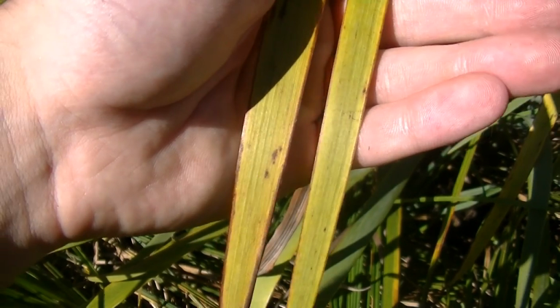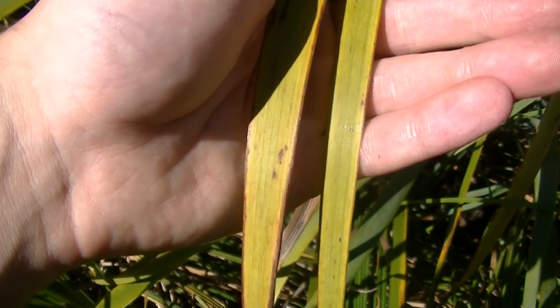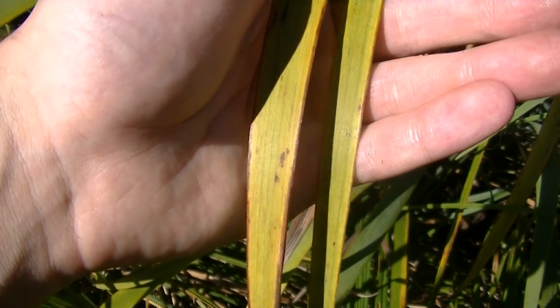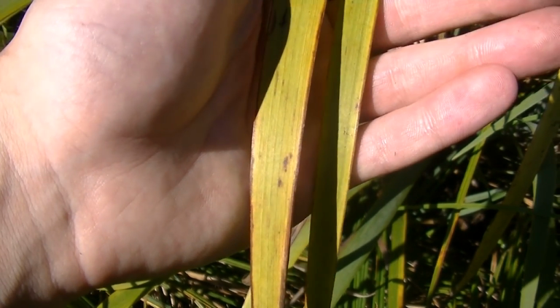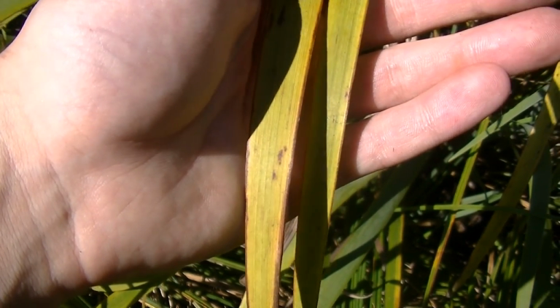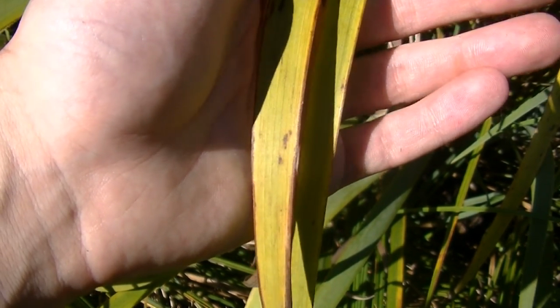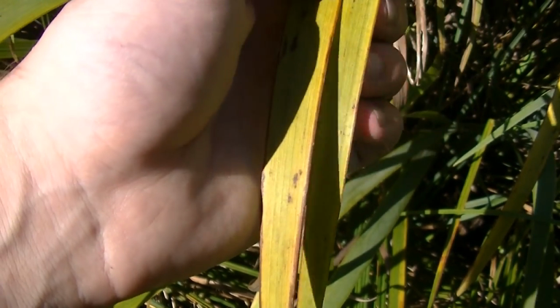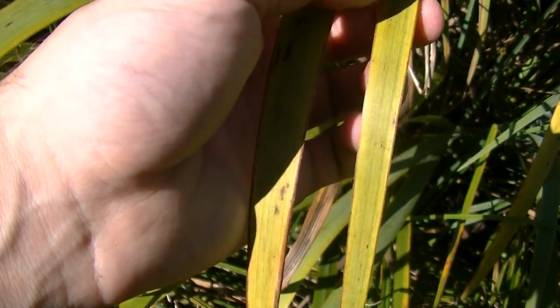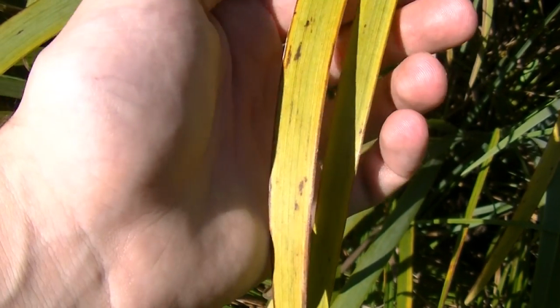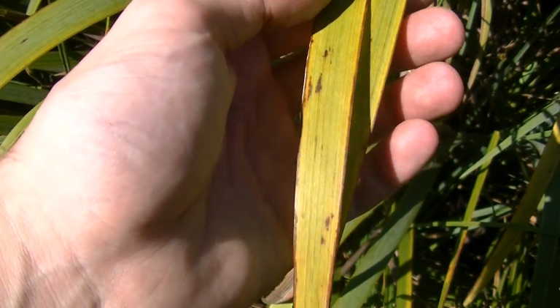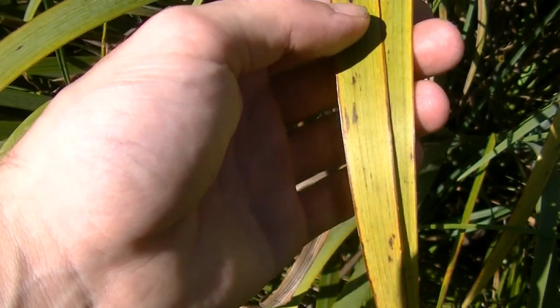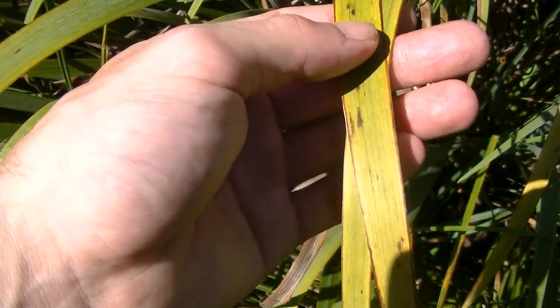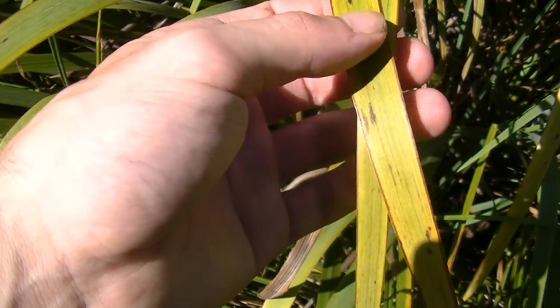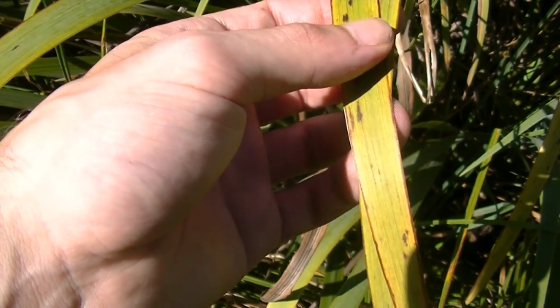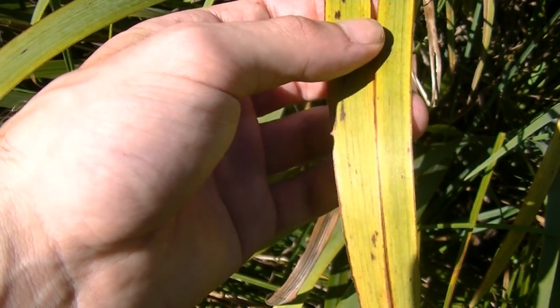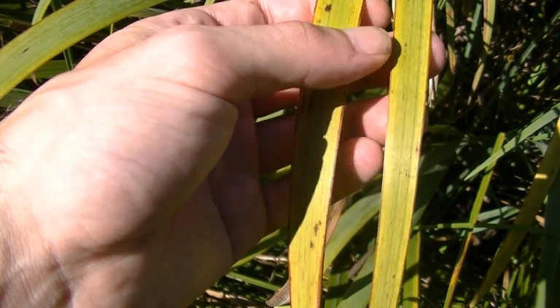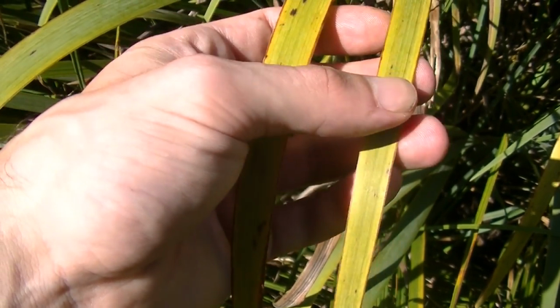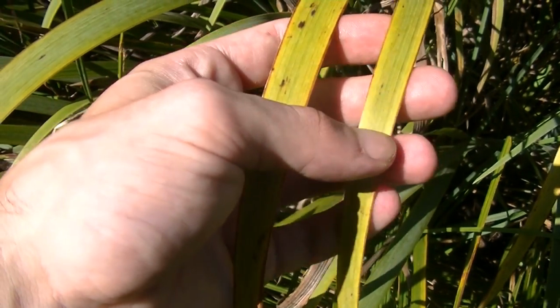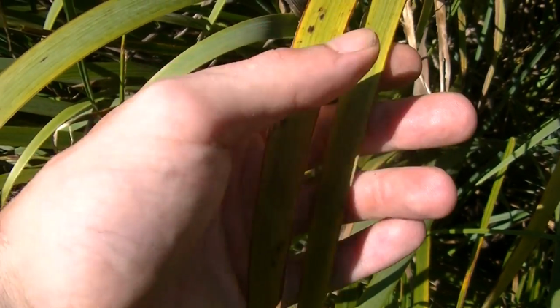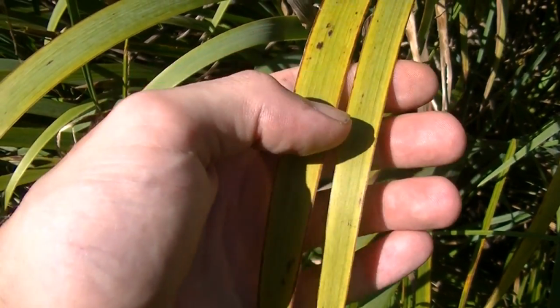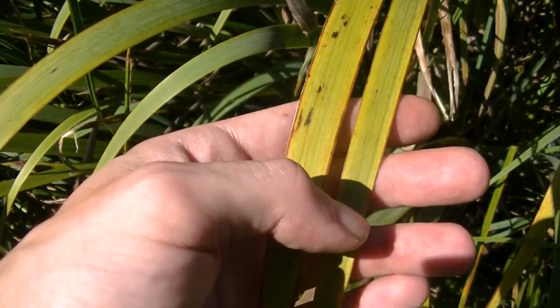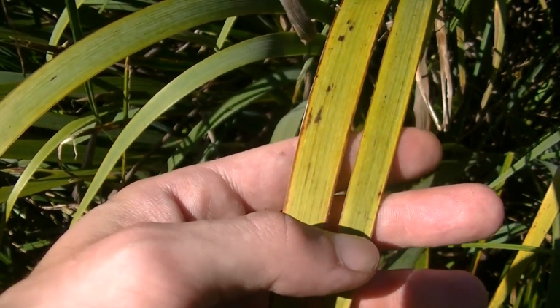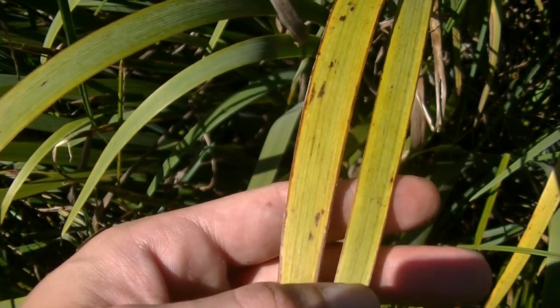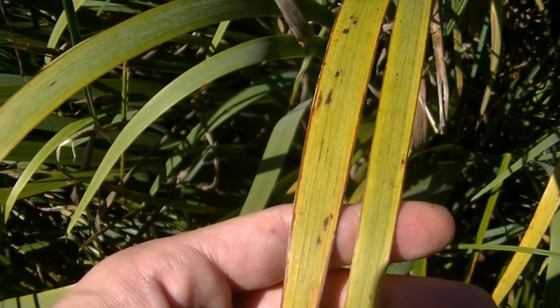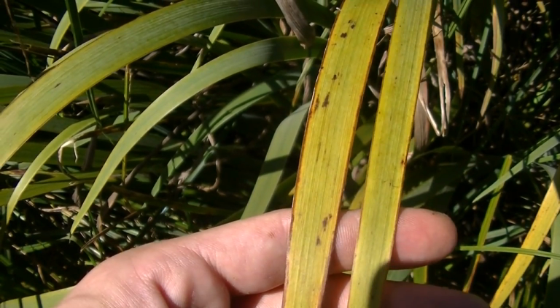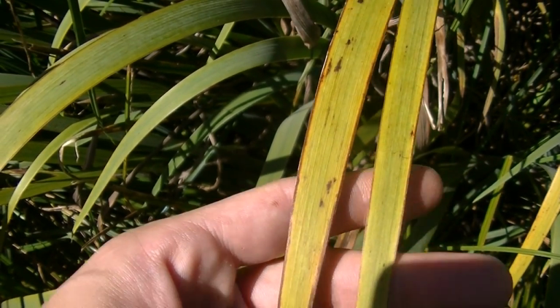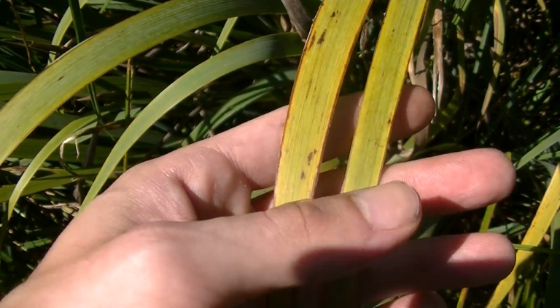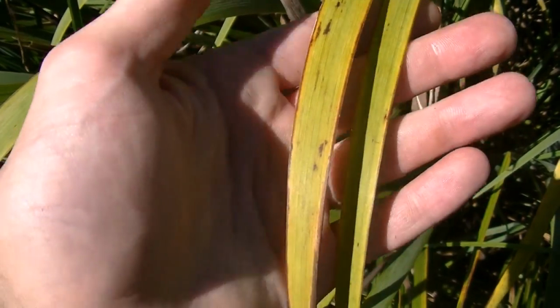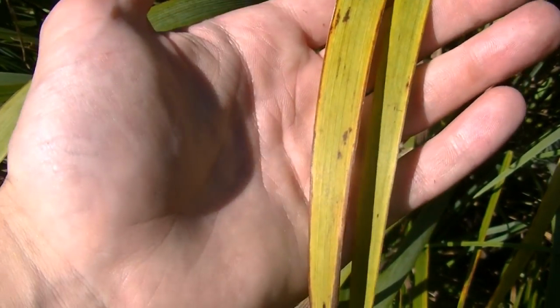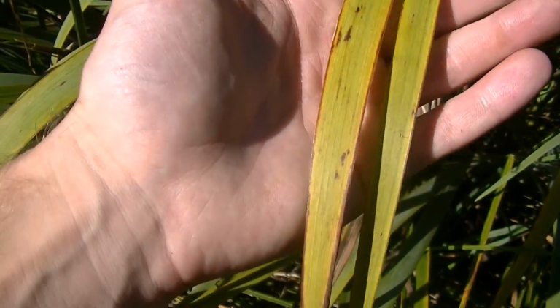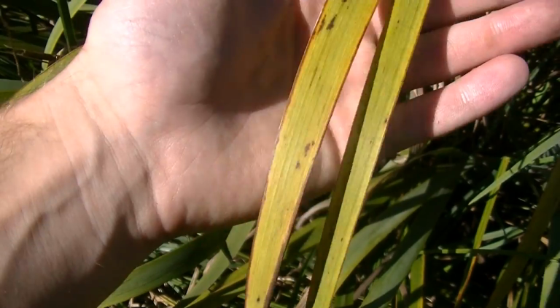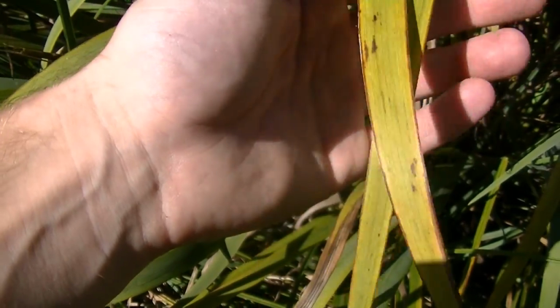Hey guys, this is Josh here with Trillium Wild Edibles, and today I want to continue the identification series on poisonous plants. The leaves that you're looking at here are the leaves of flowering iris. Now there are a couple different names for this plant, like the blue iris, the blue flag iris, or the flowering iris.